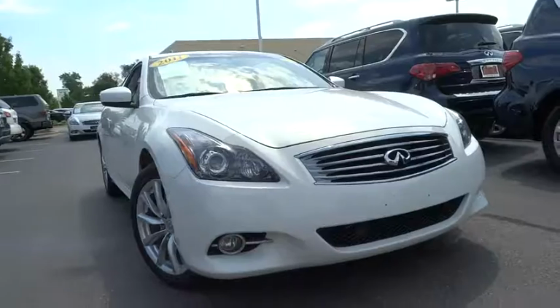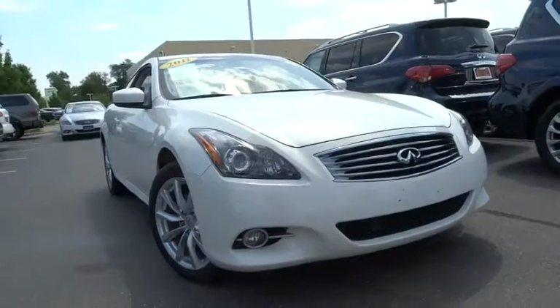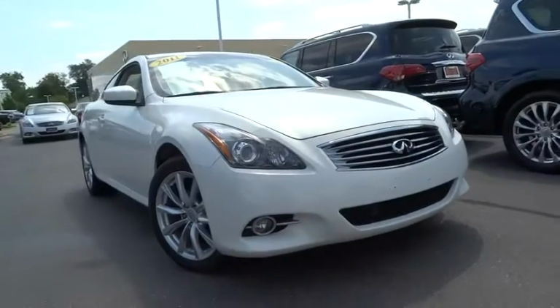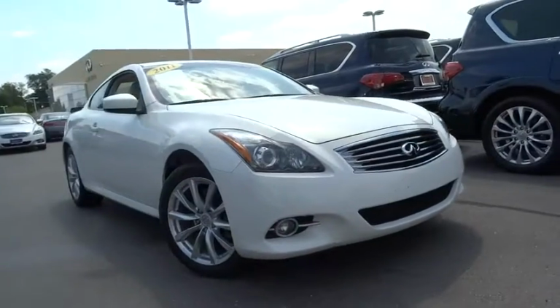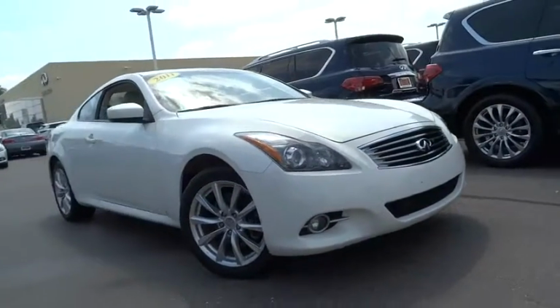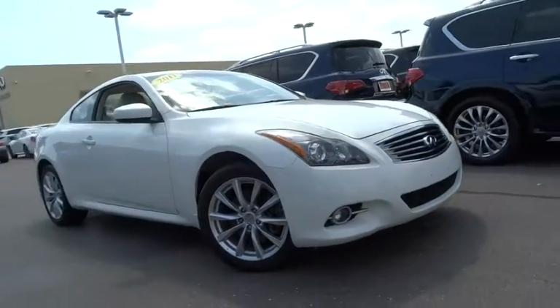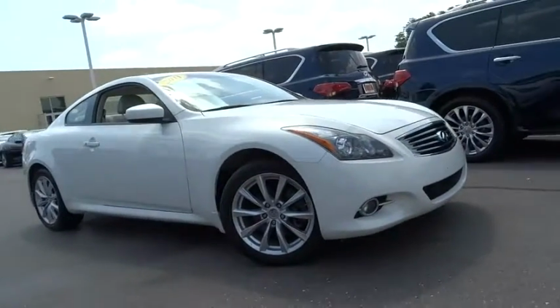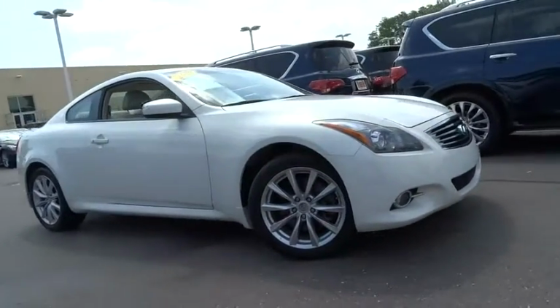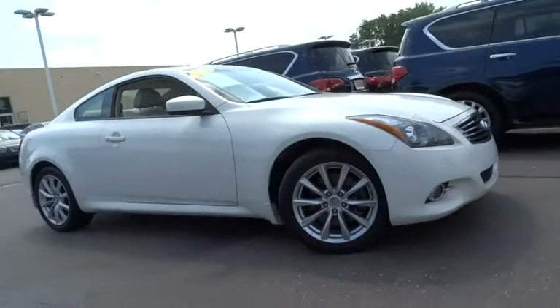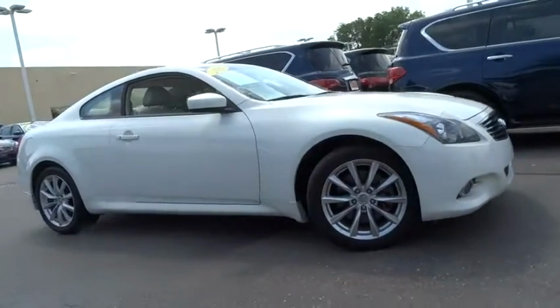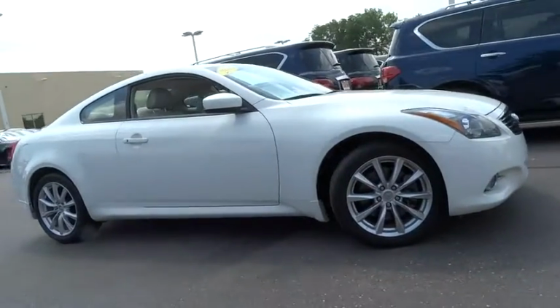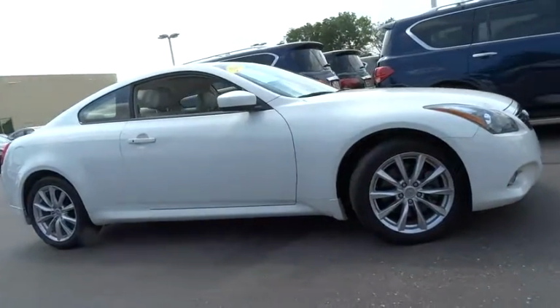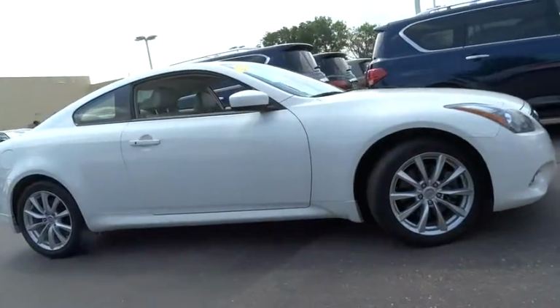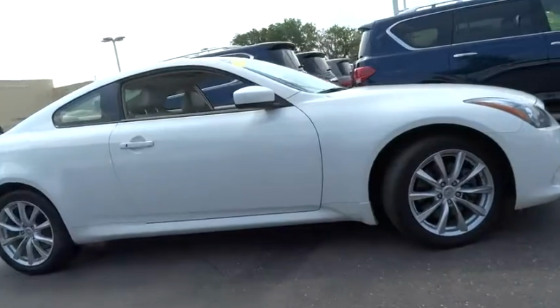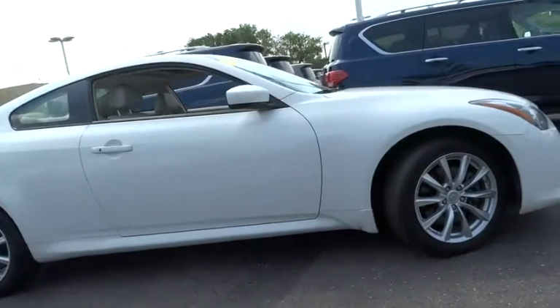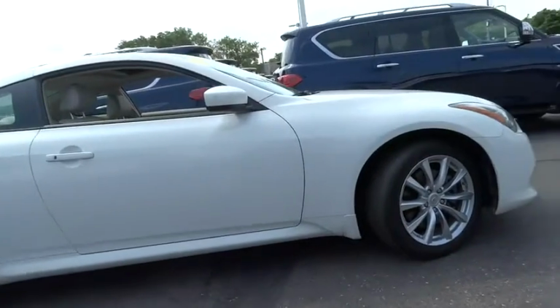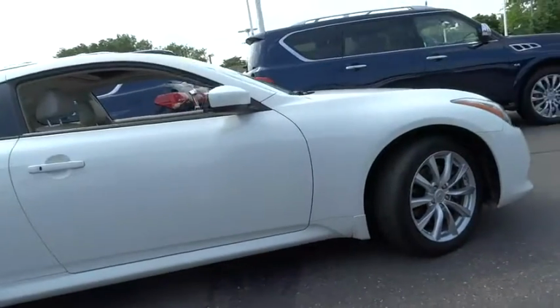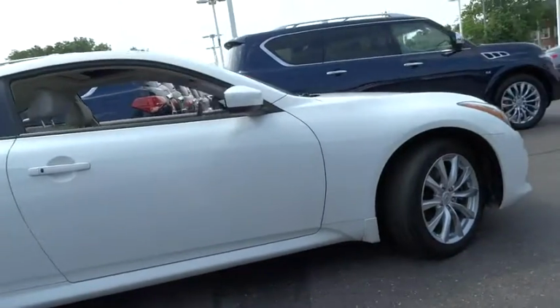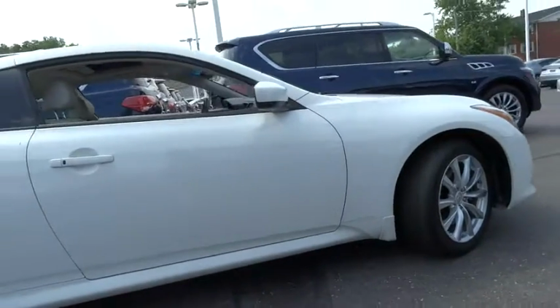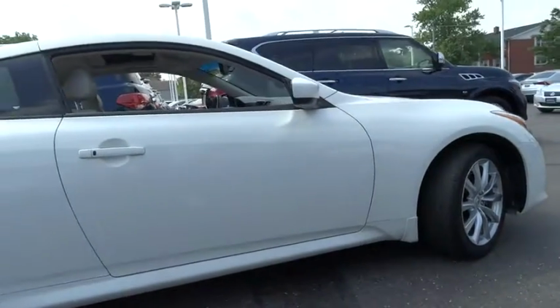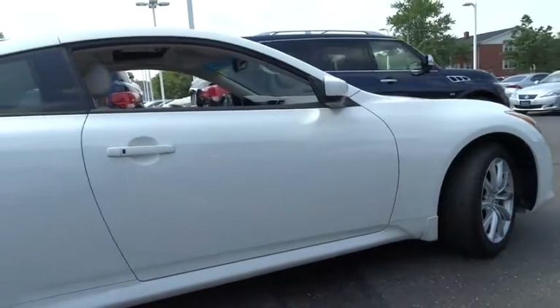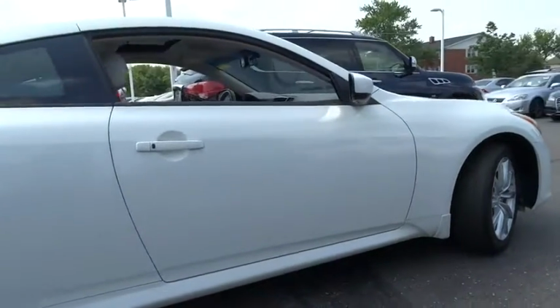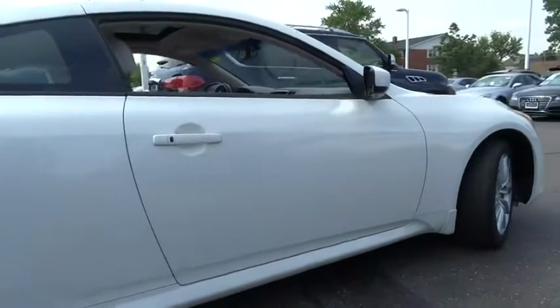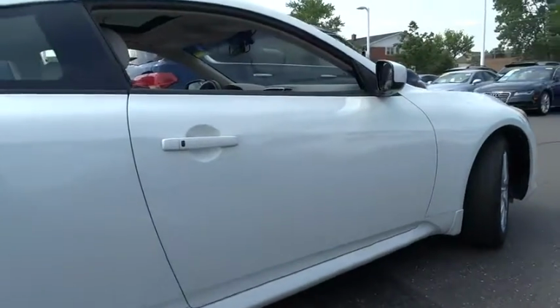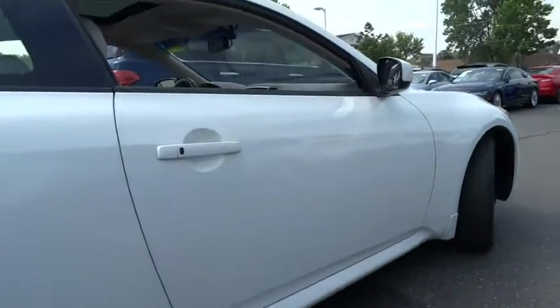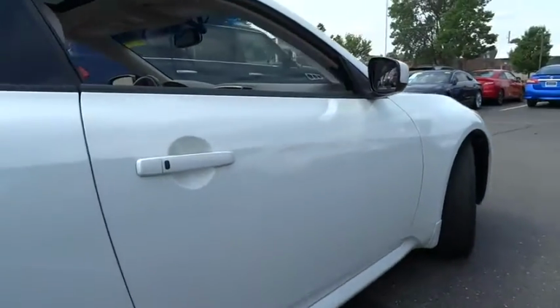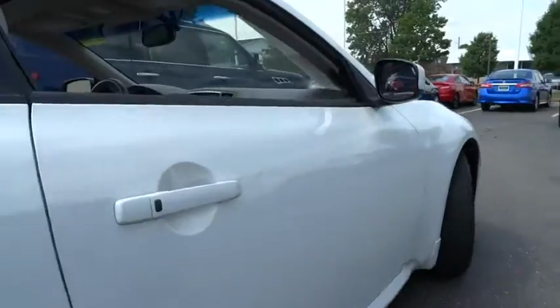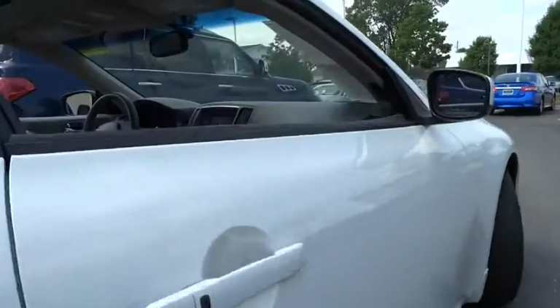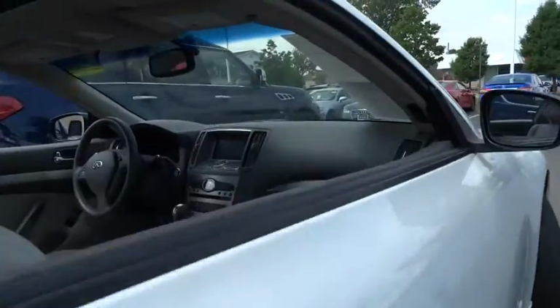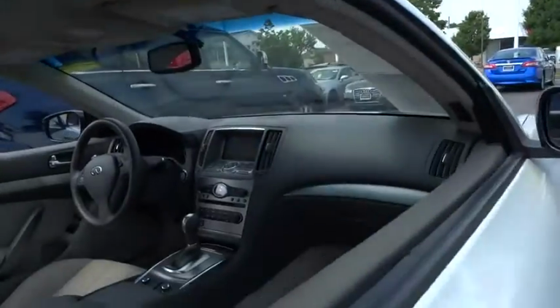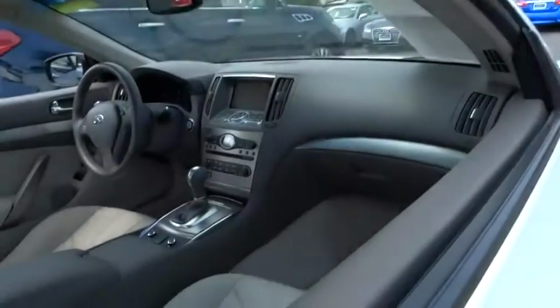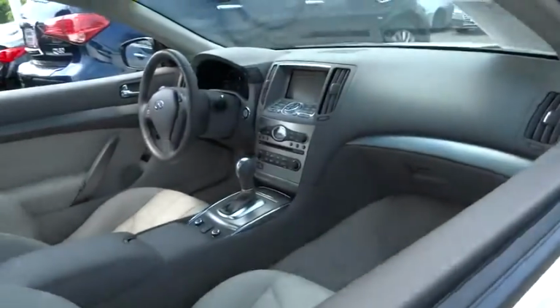The 2011 Infiniti G37 — a deeper level of performance, a new level of exhilaration. The car is blistering quick, yet returns 21 mpg overall.